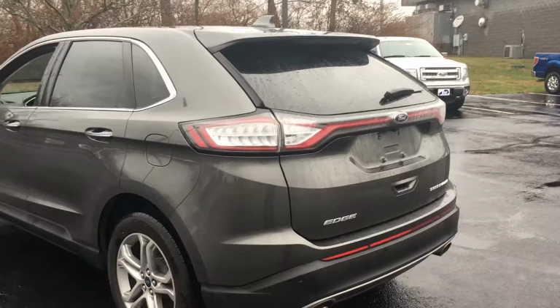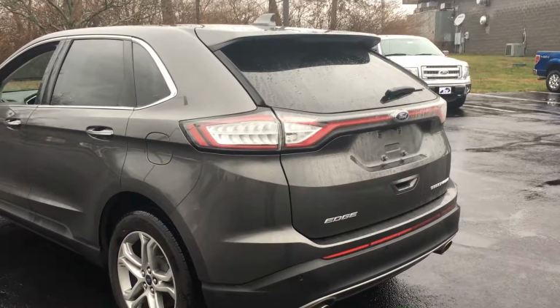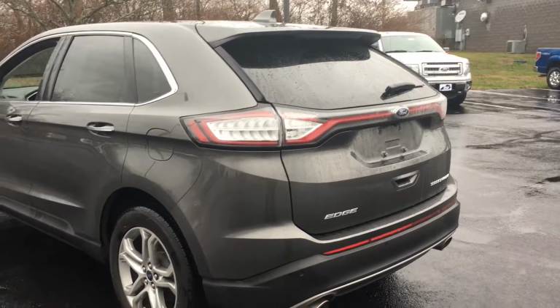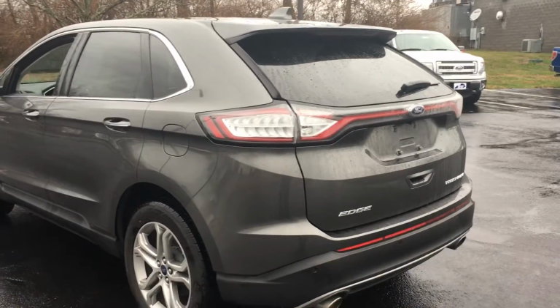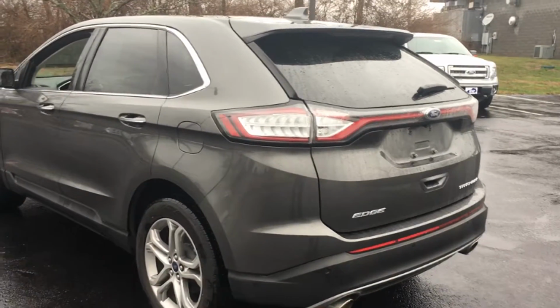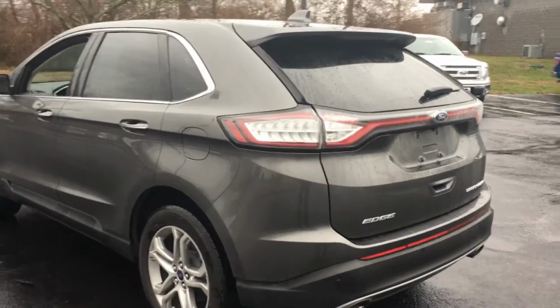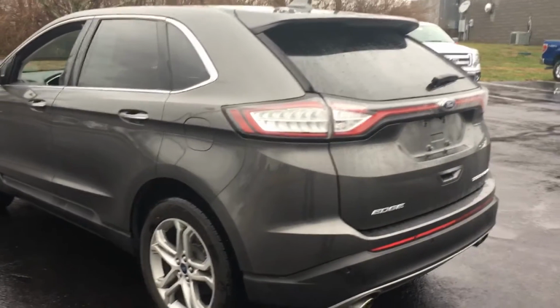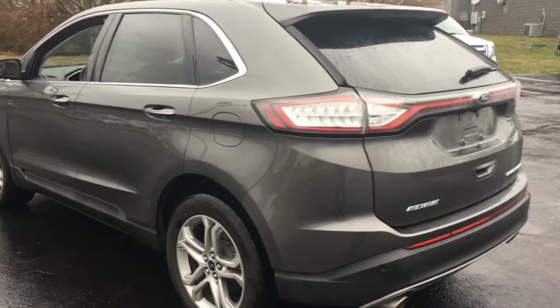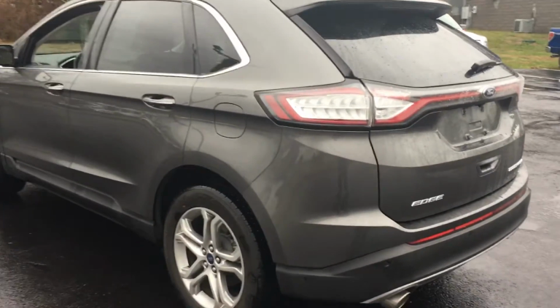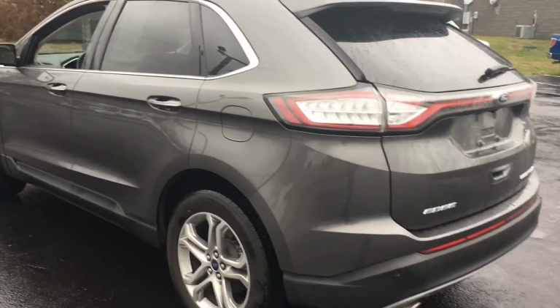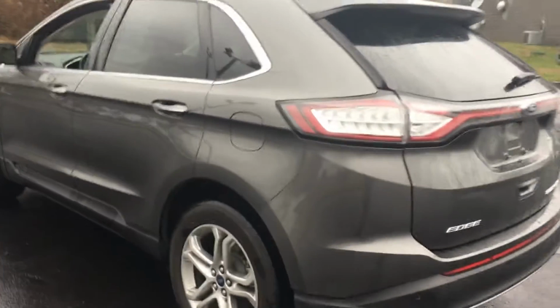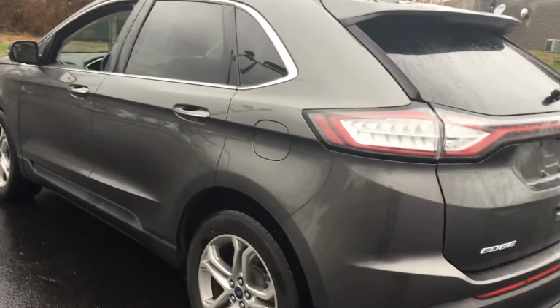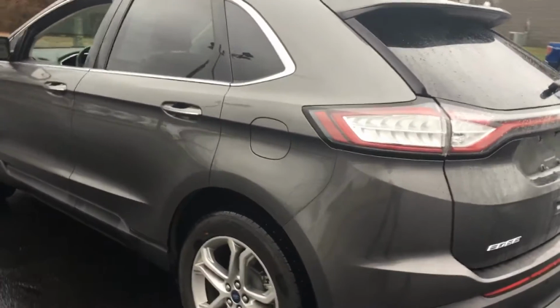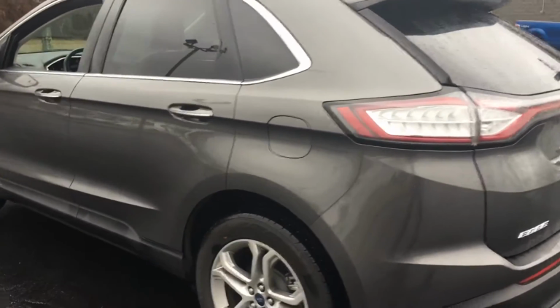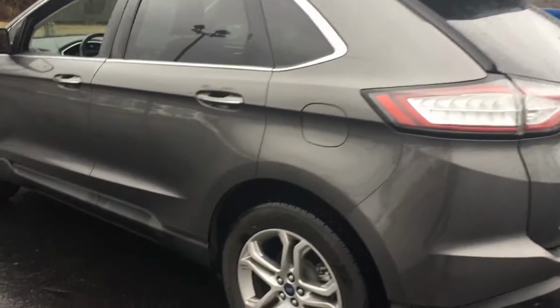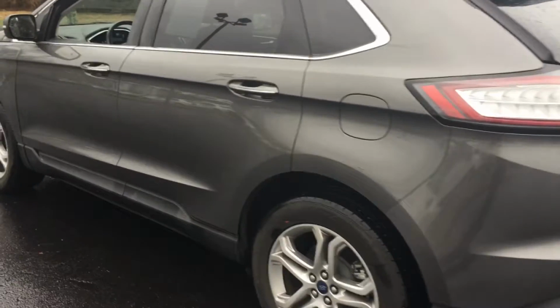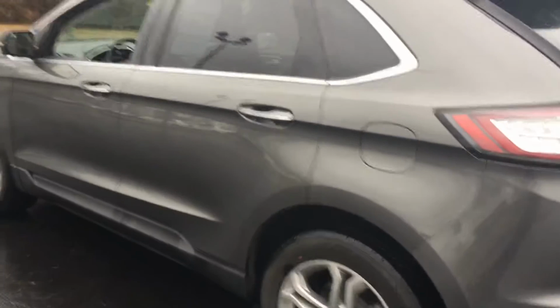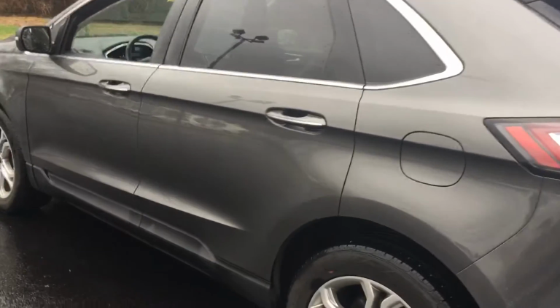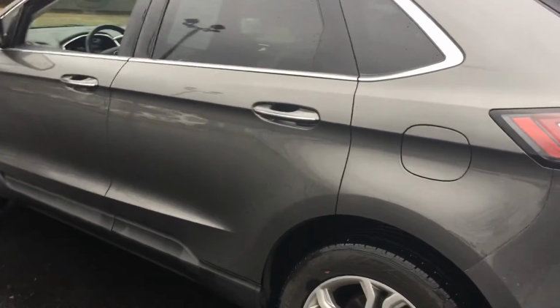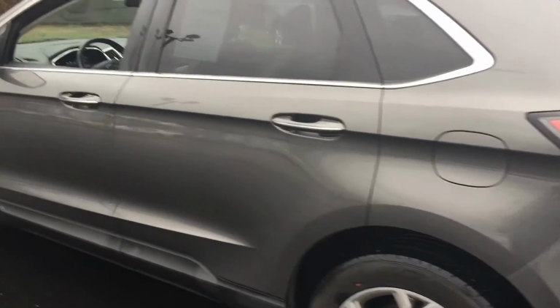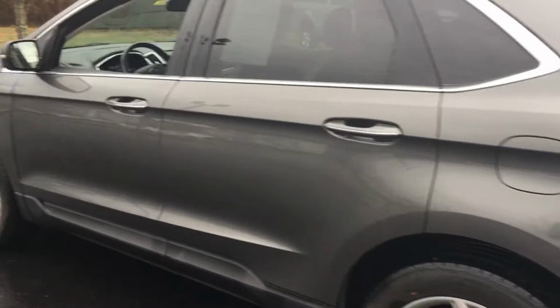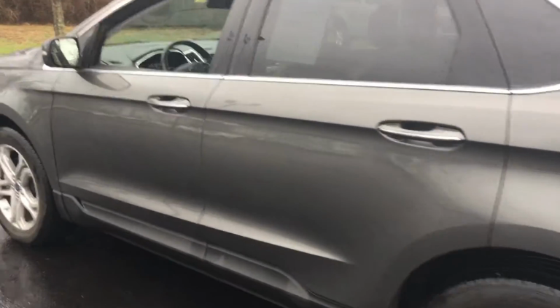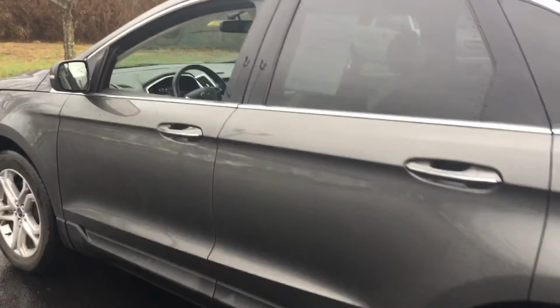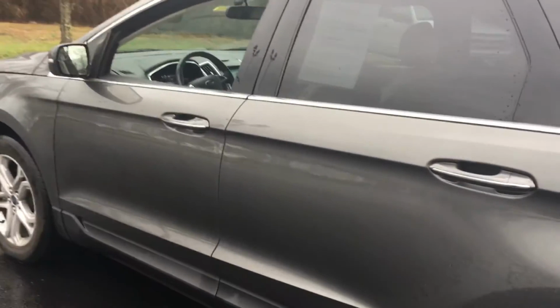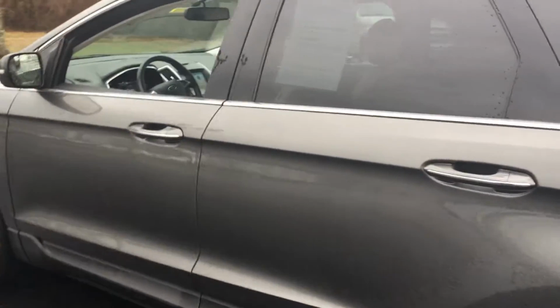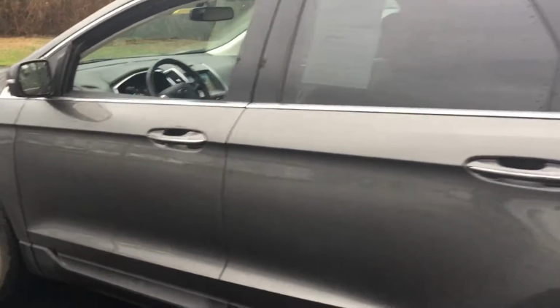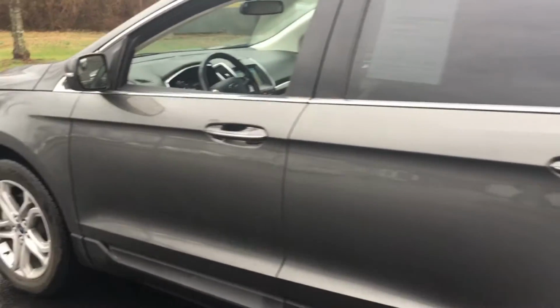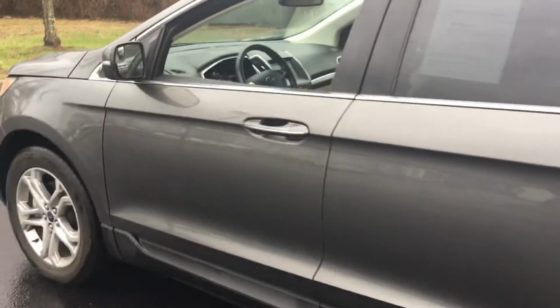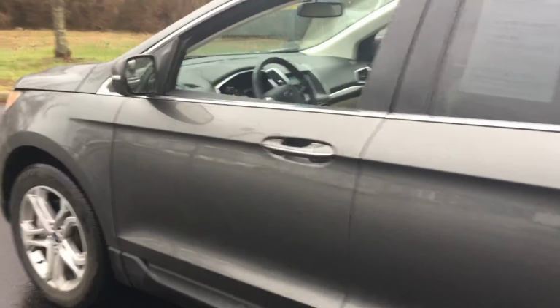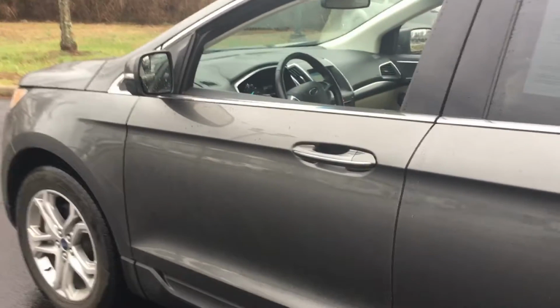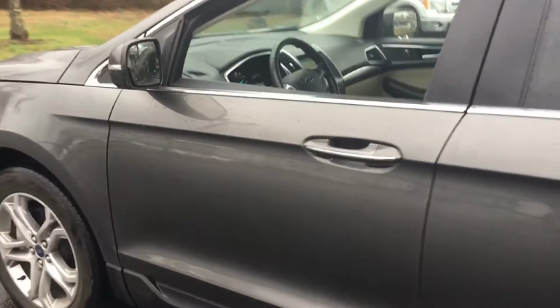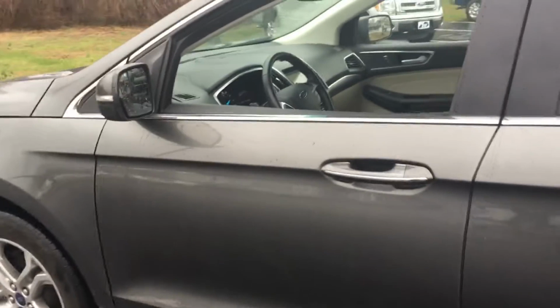Hi Brenda, it's Luanne Campbell, Jack Kane Ford. I just wanted to show you what we just got in — a 2016 Edge Titanium Package with 23,000 miles.